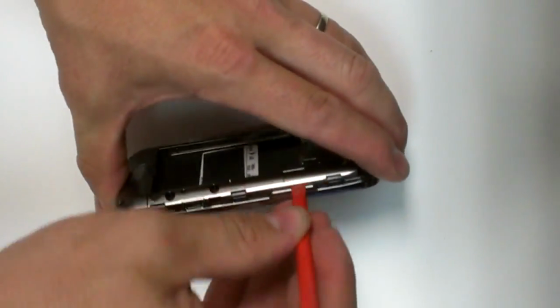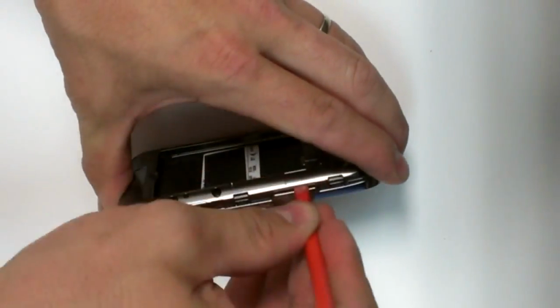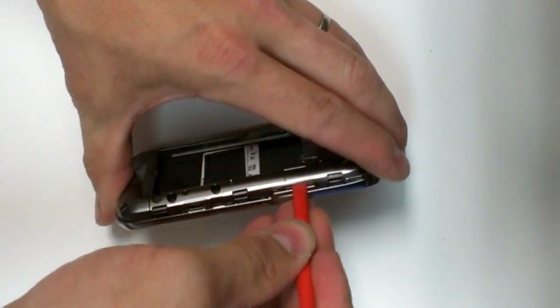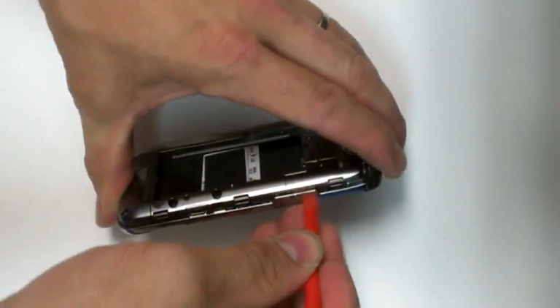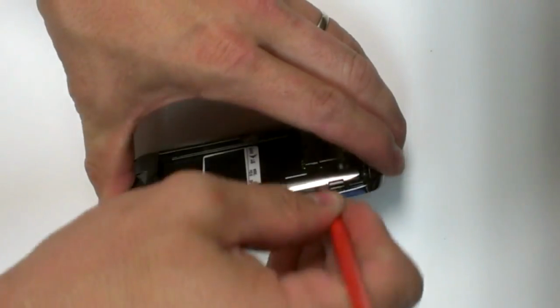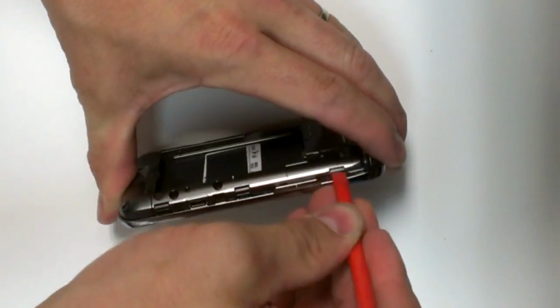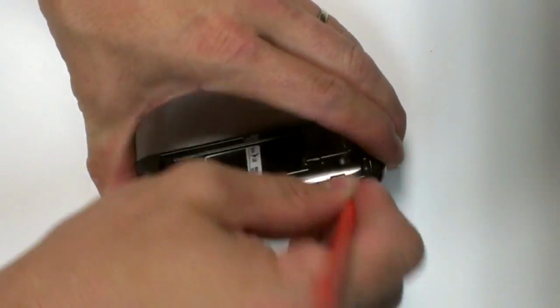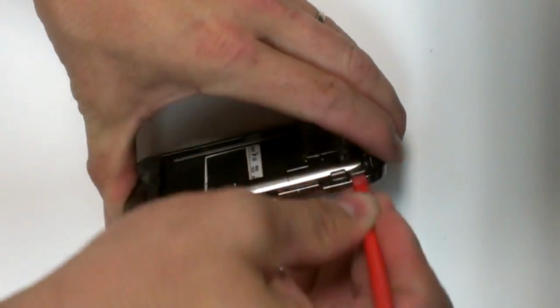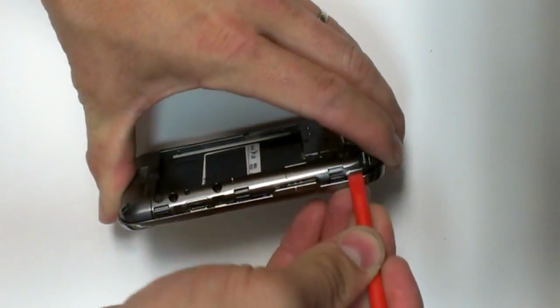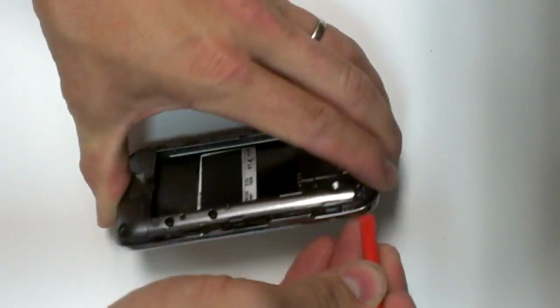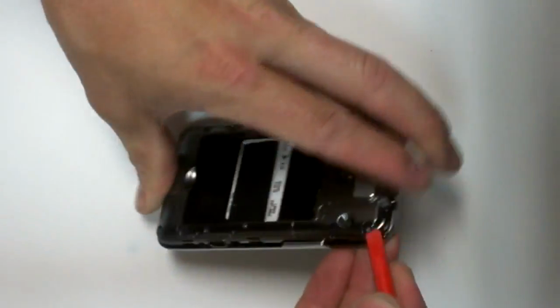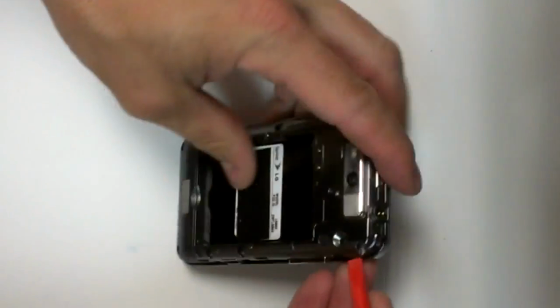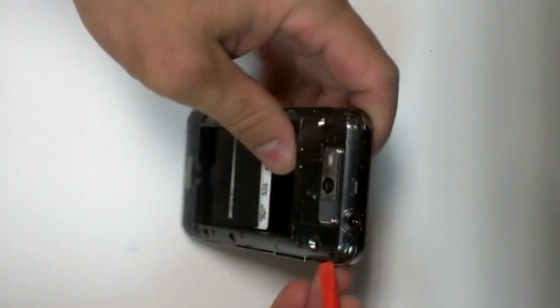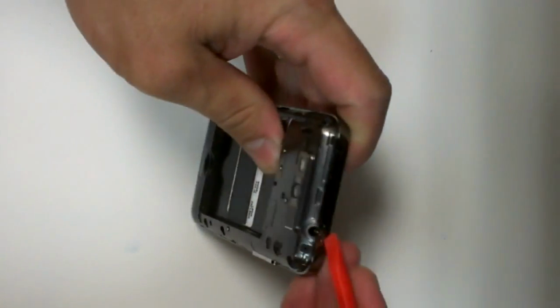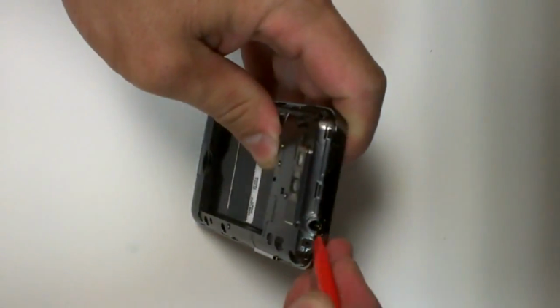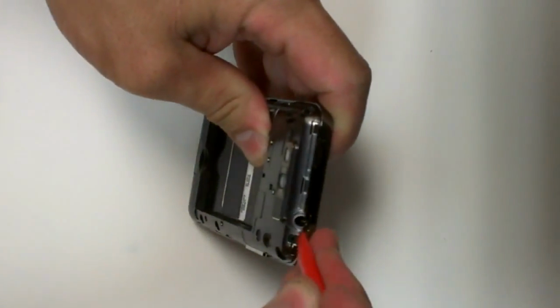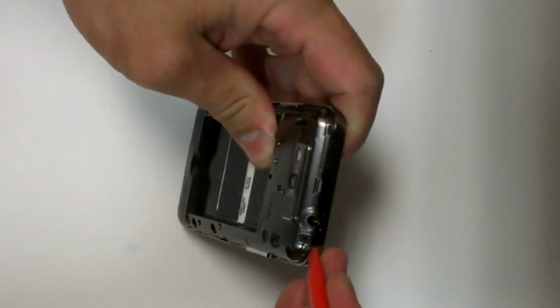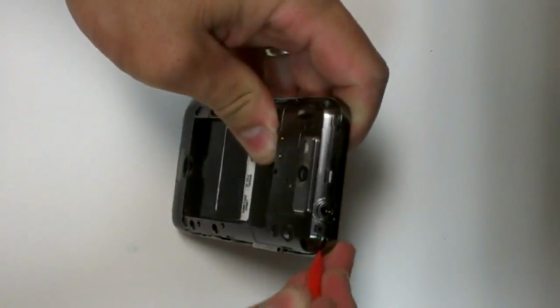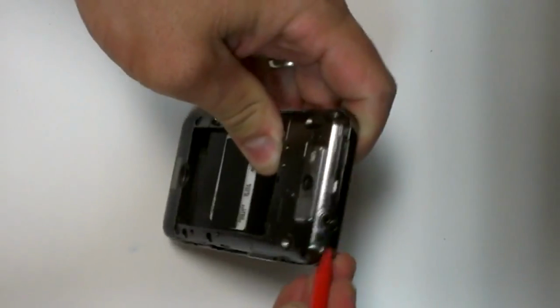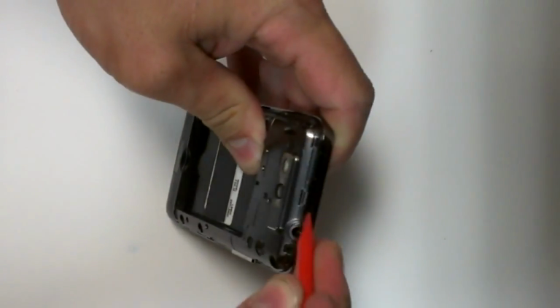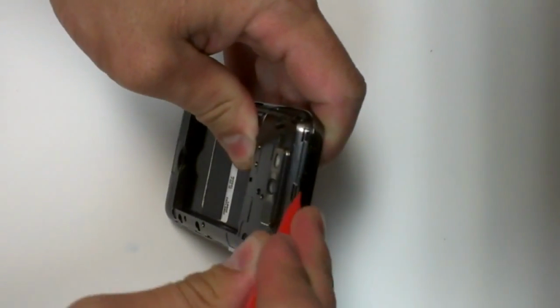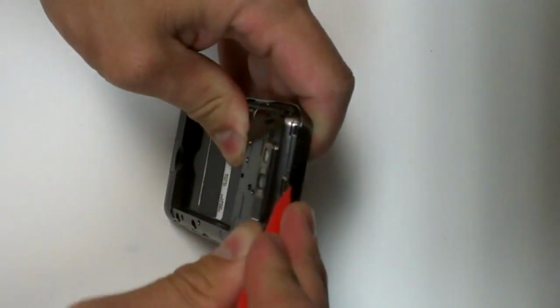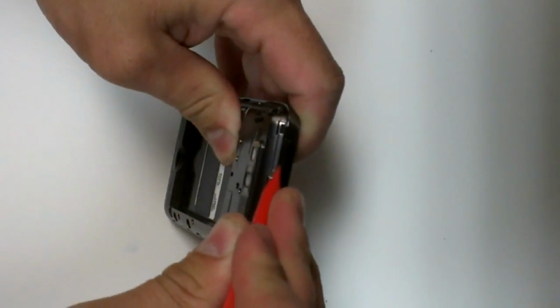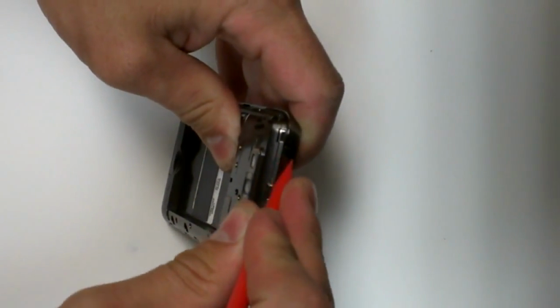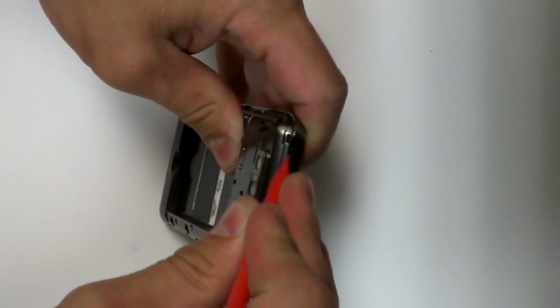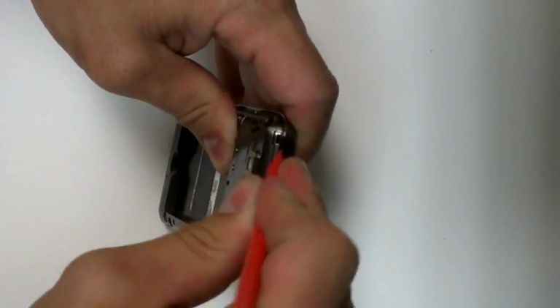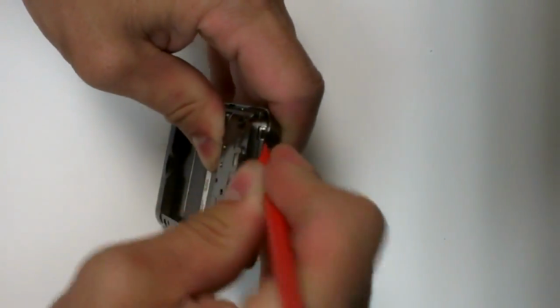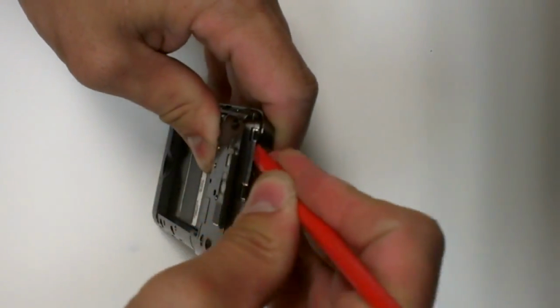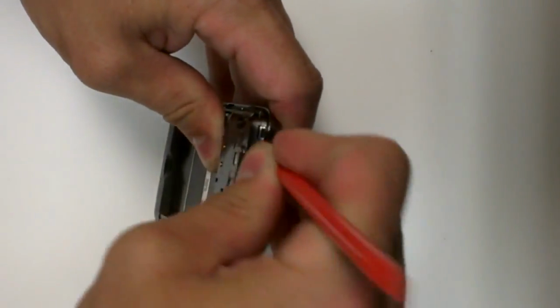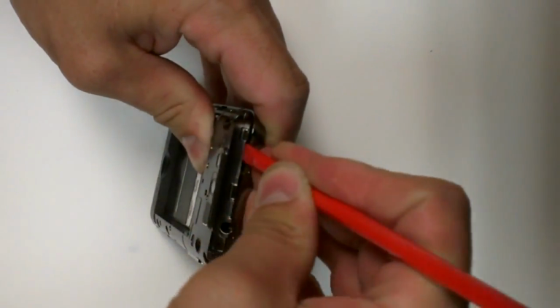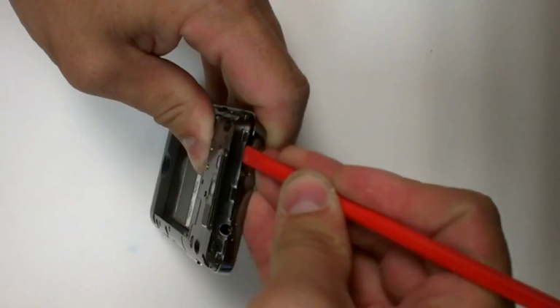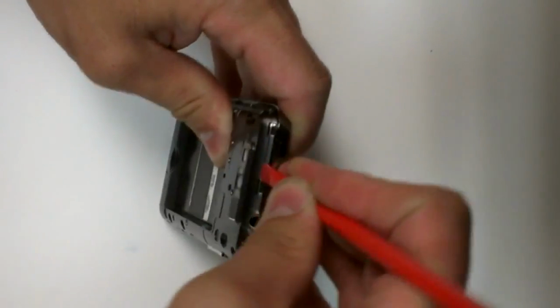I'm going to remove the back from the thumb. Carefully pry up the back. Don't force anything.